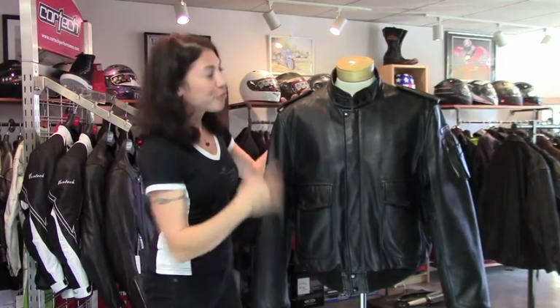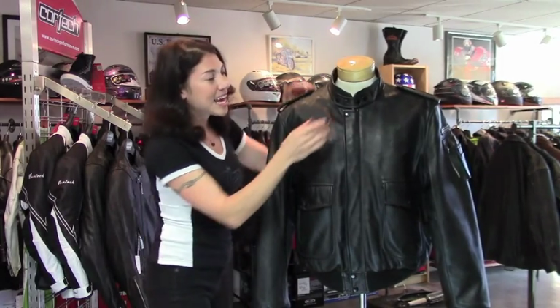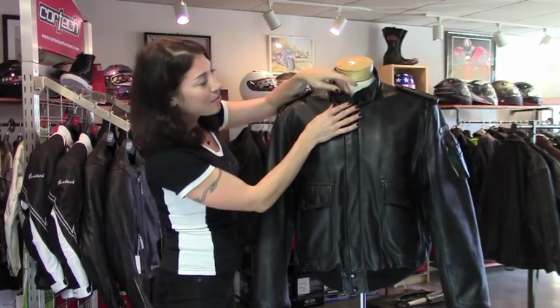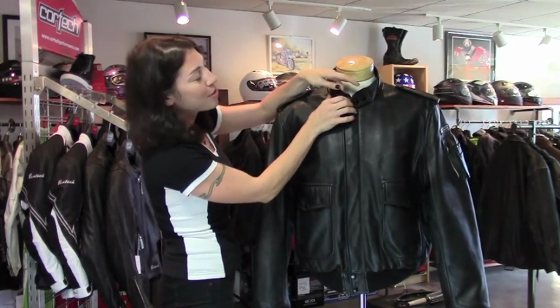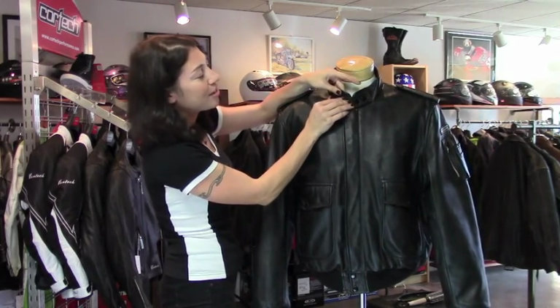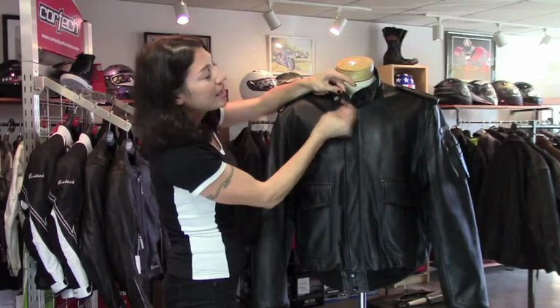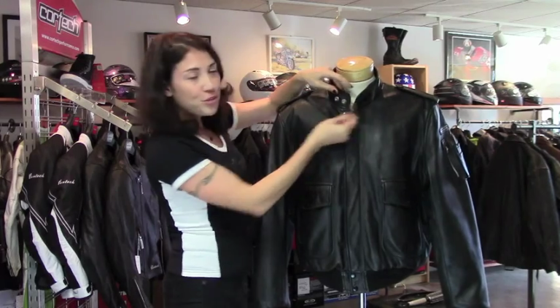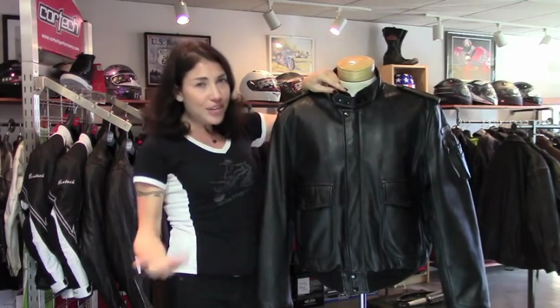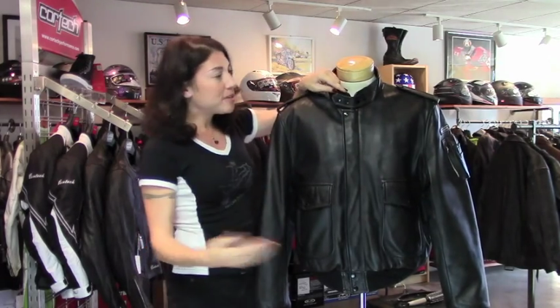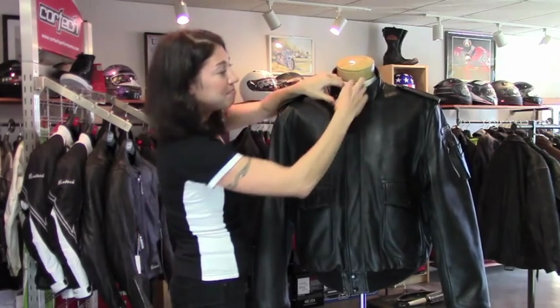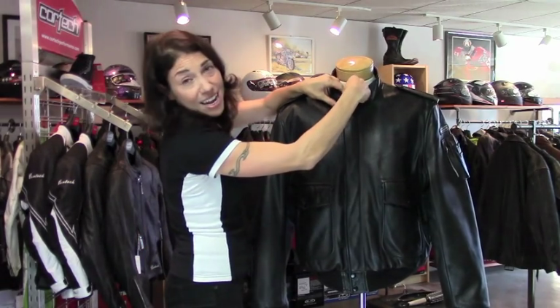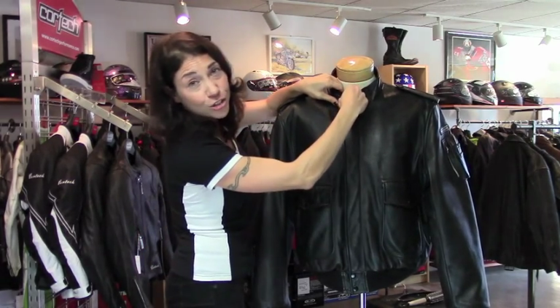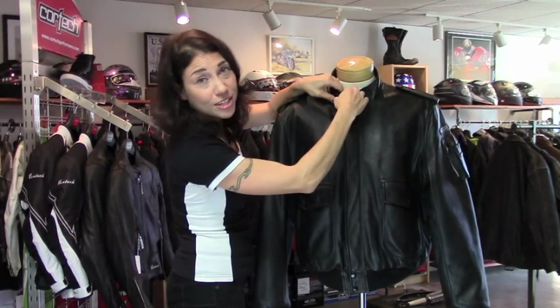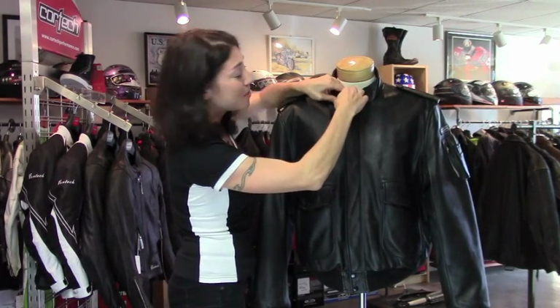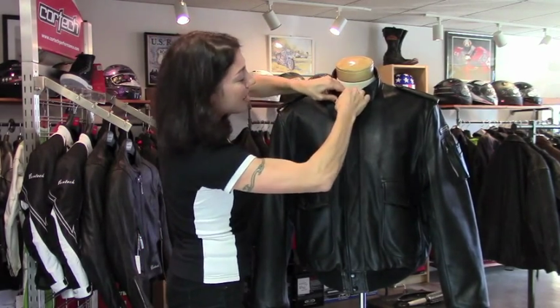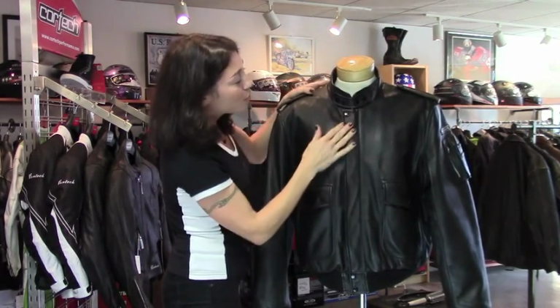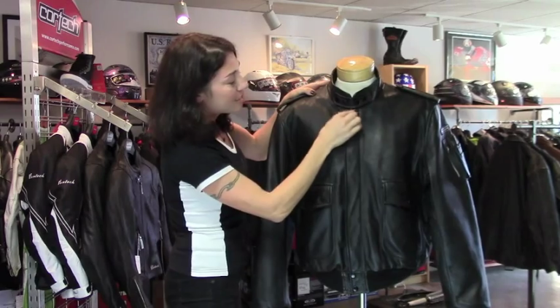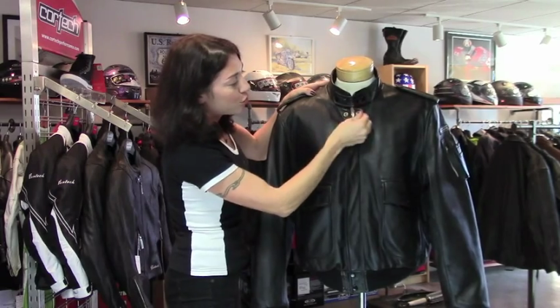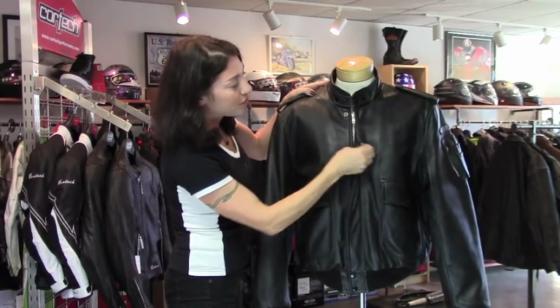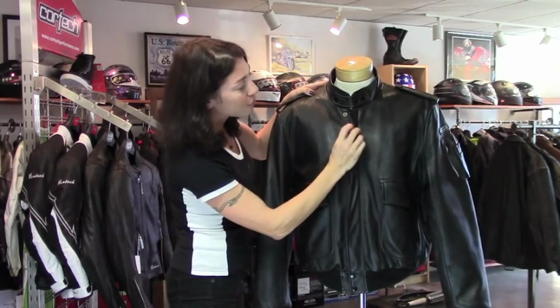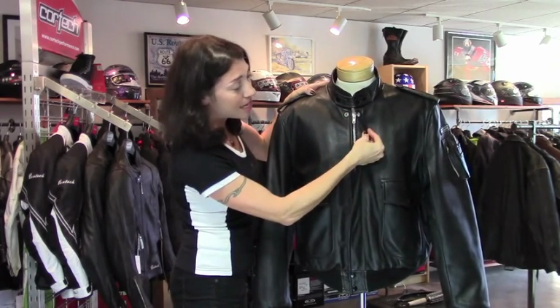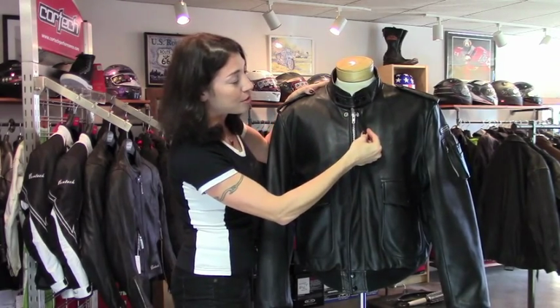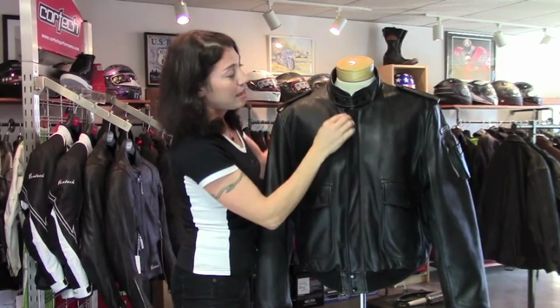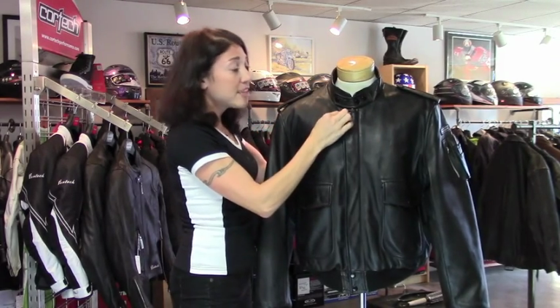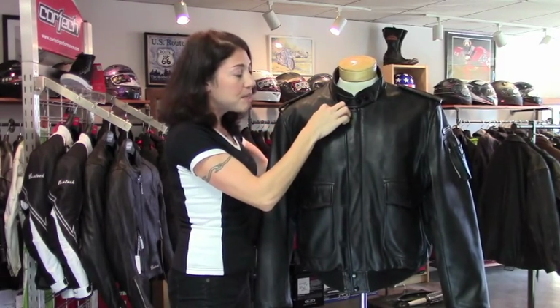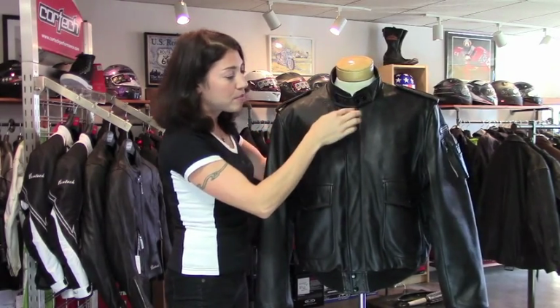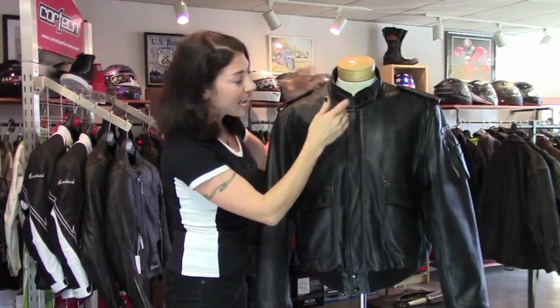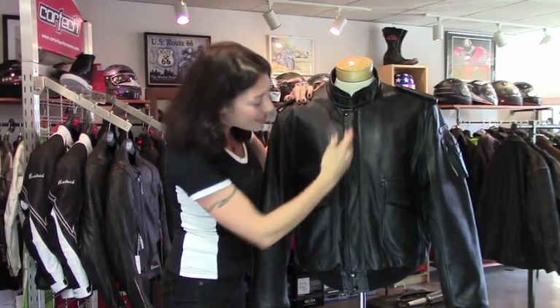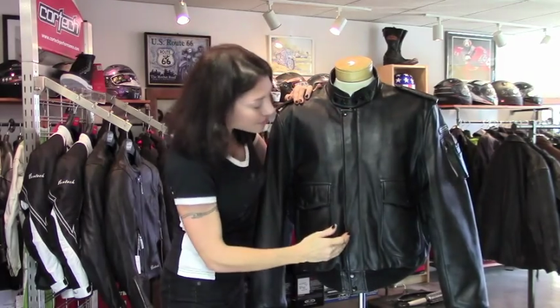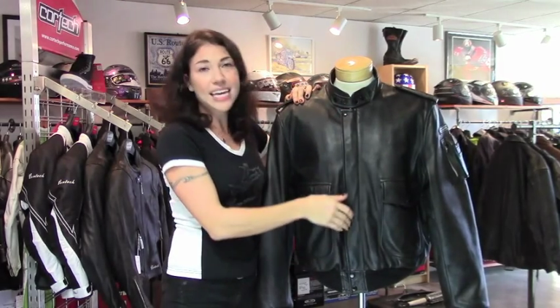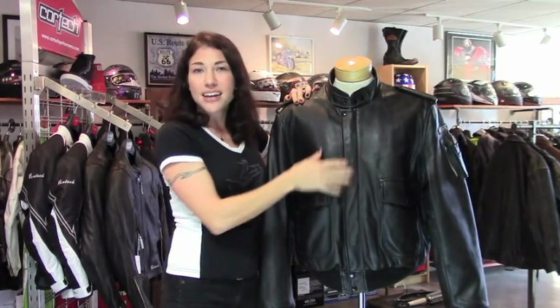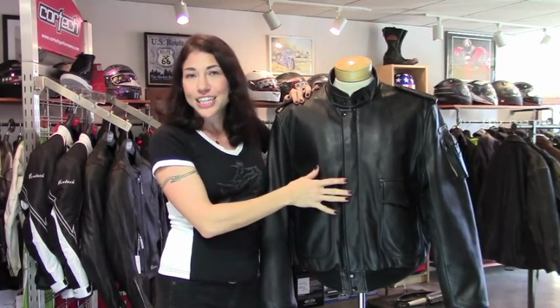For instance, I like the double snap here on the collar. It gives you some fit adjustability, and I think it looks good when it's closed. I also like the snap closure on this flap covering the main zipper. This is going to help keep out some of the wind, and I think it gives the jacket a nice clean look.